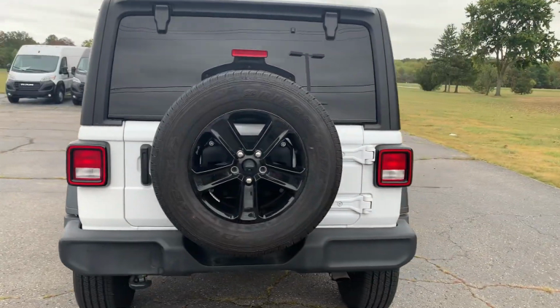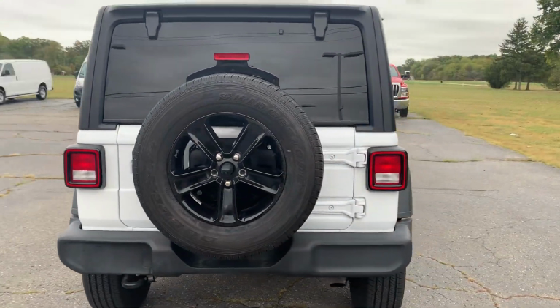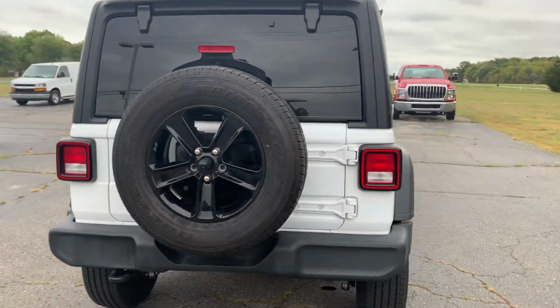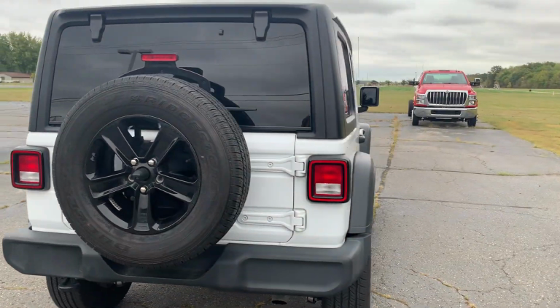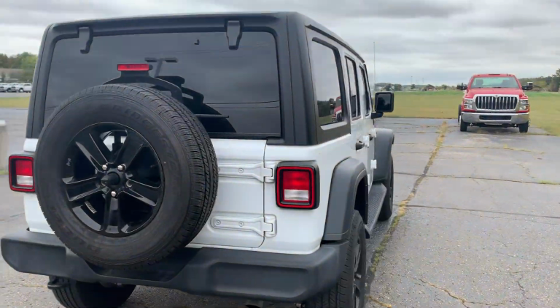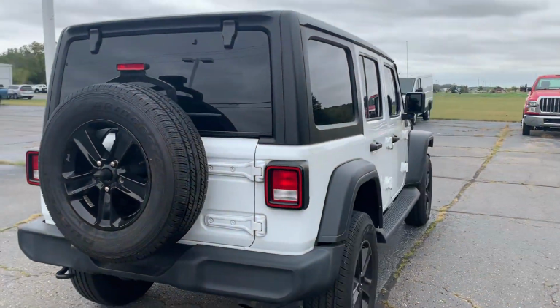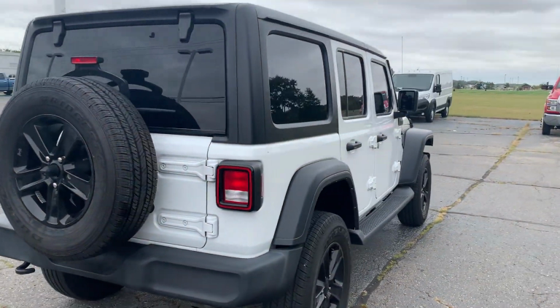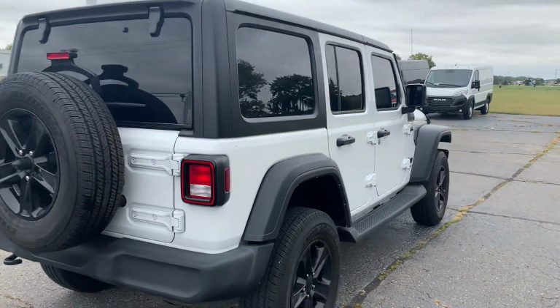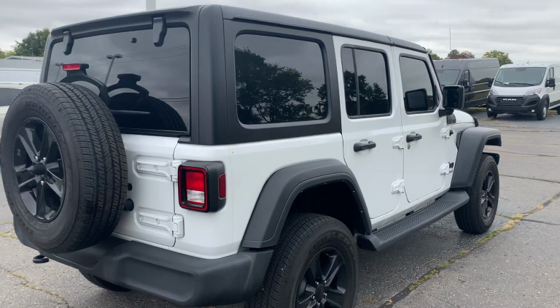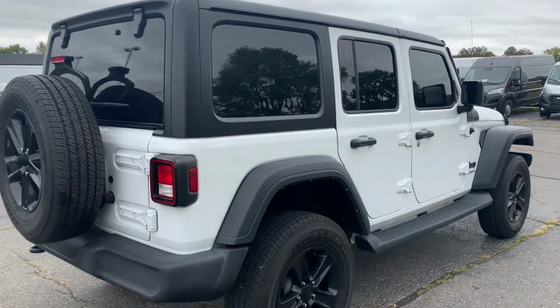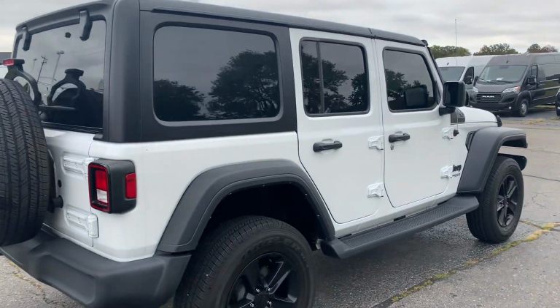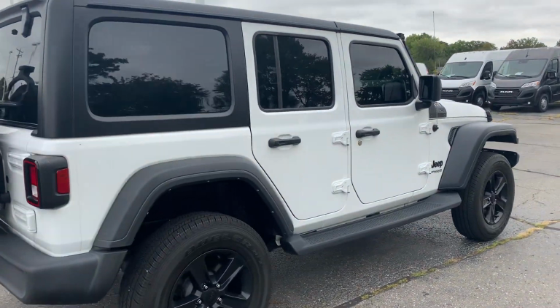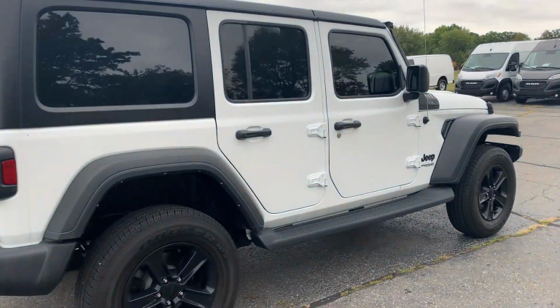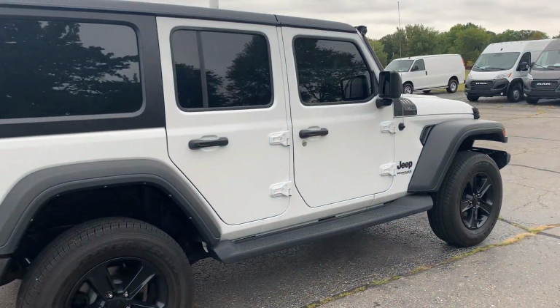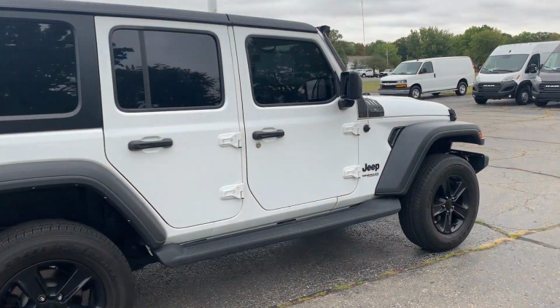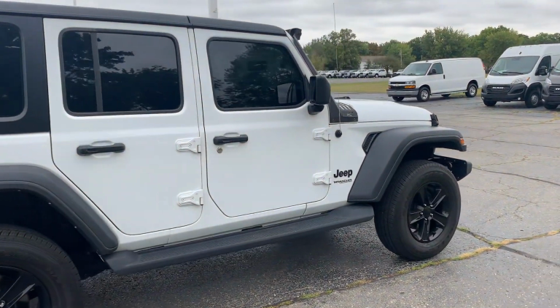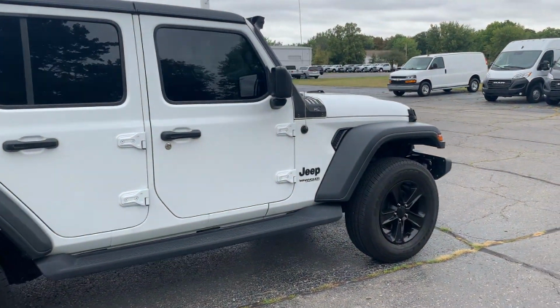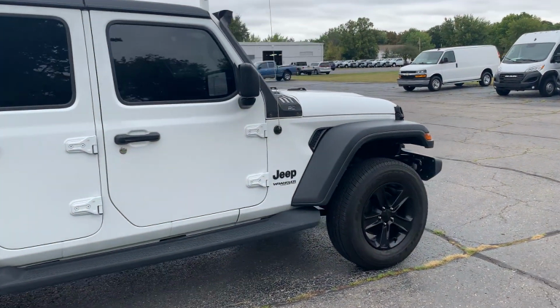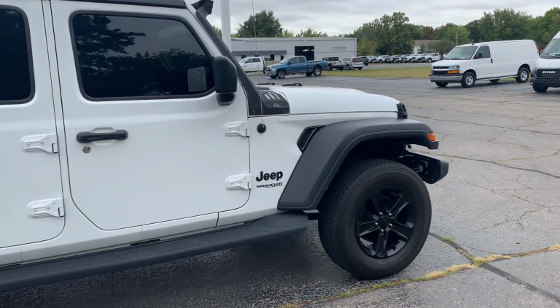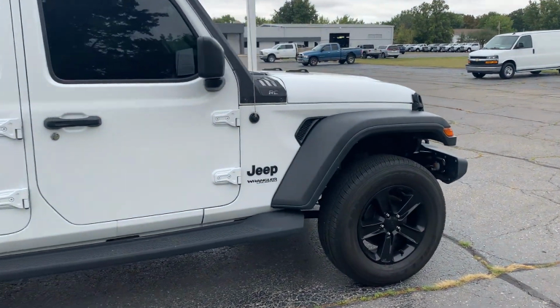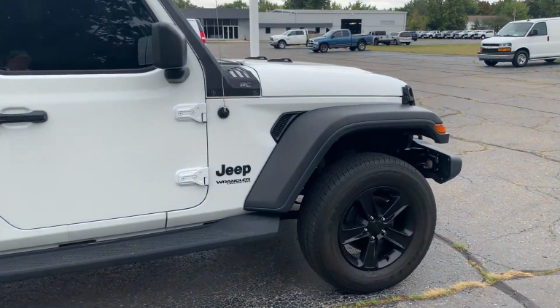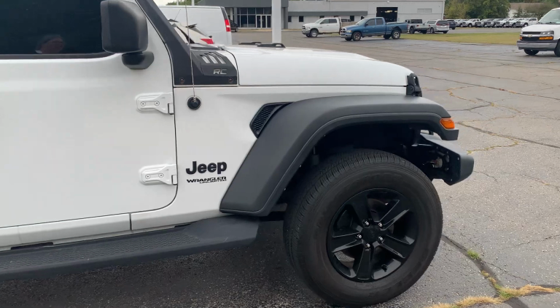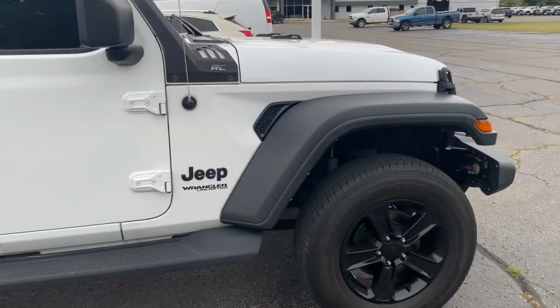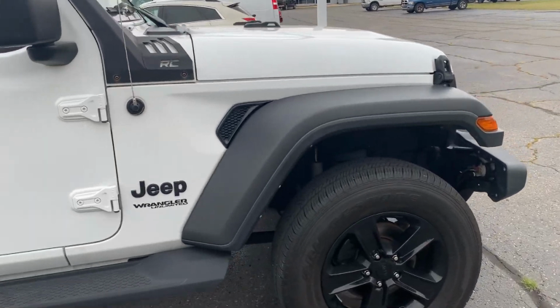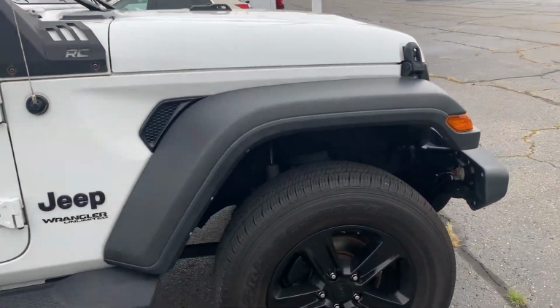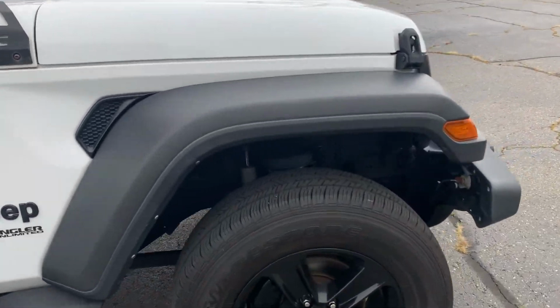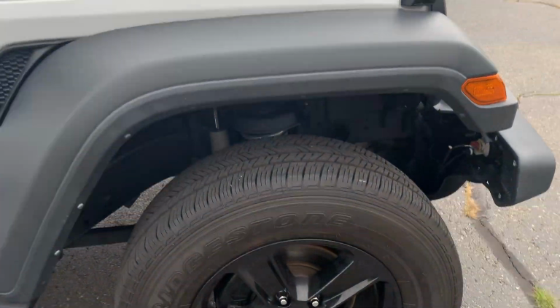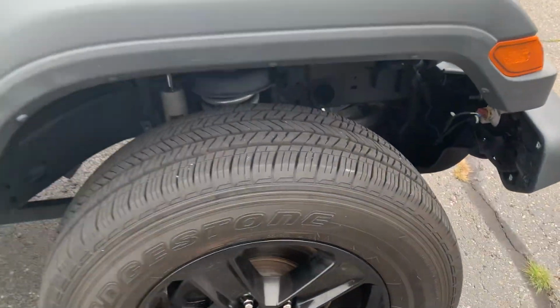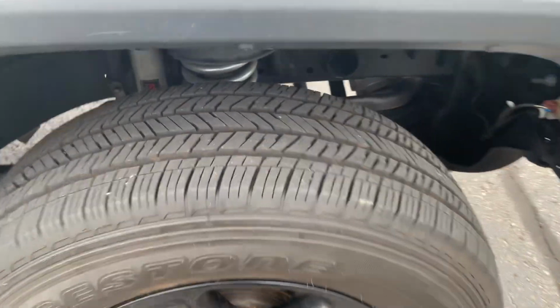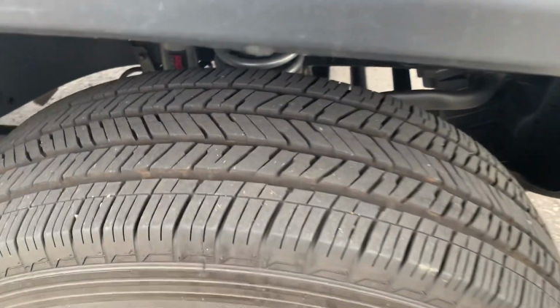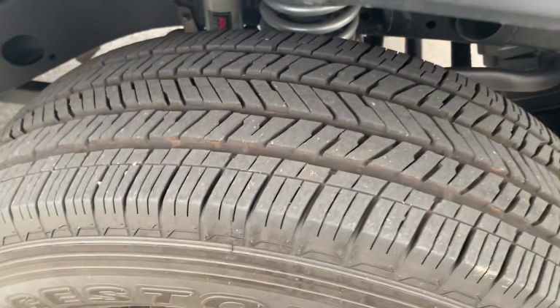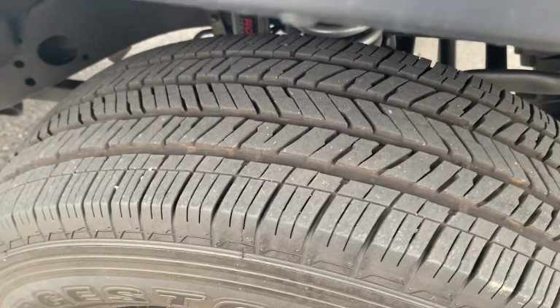This one's got the hard top, has running boards, it's in good shape along the outside. Just one of the tires.